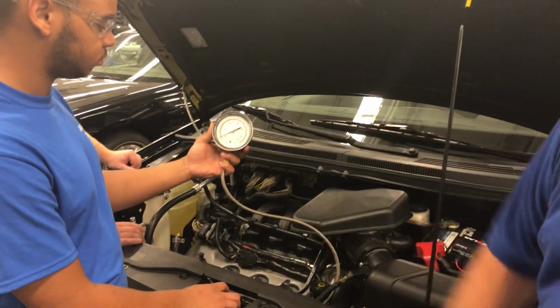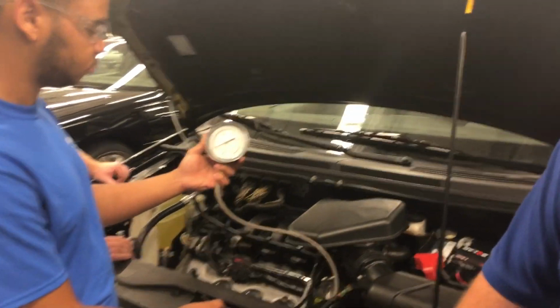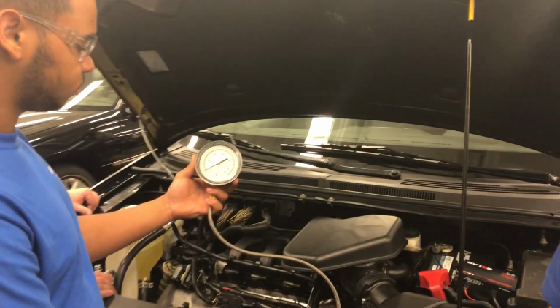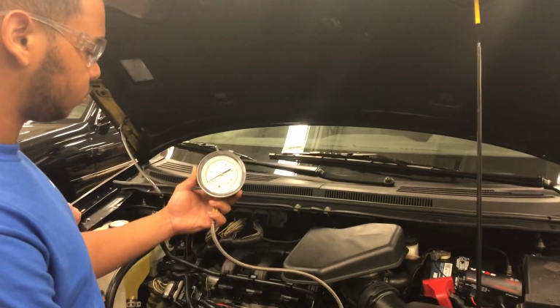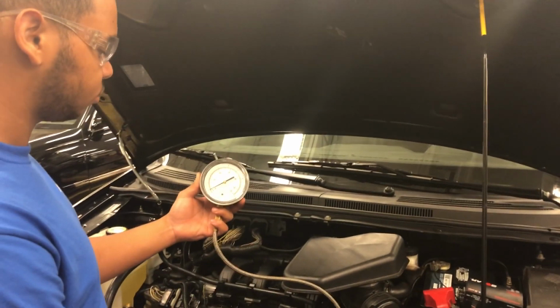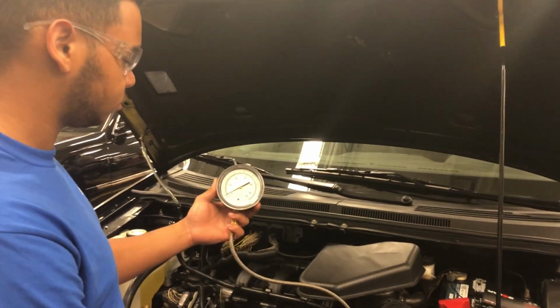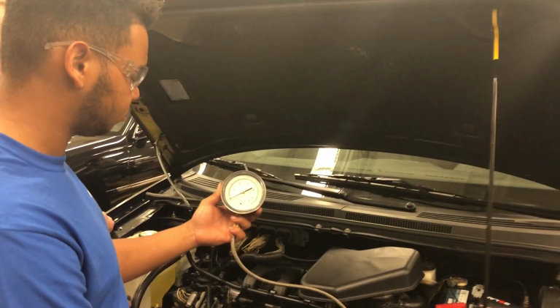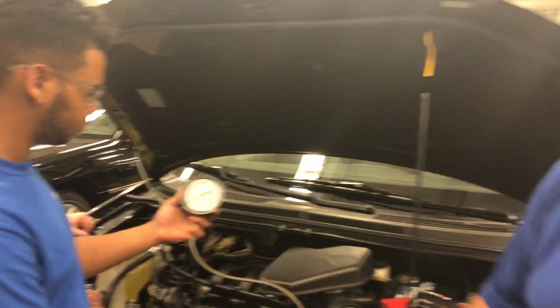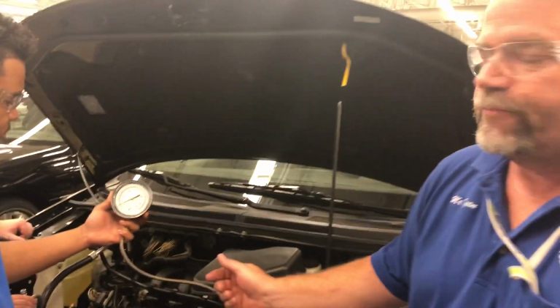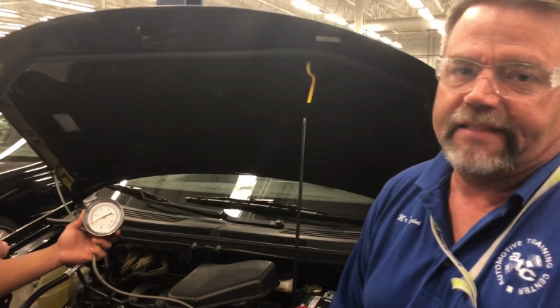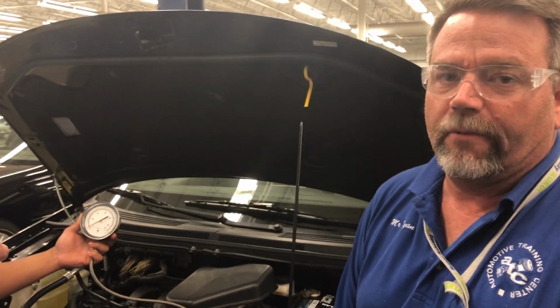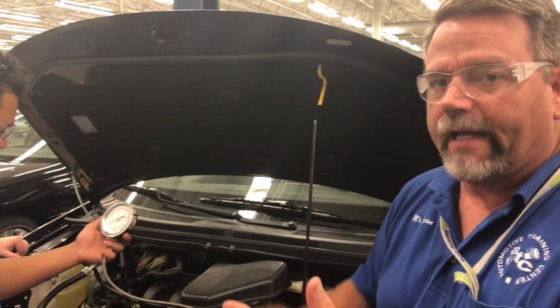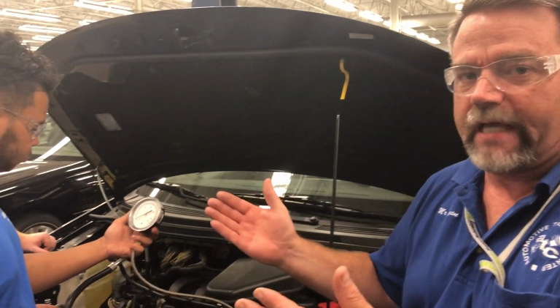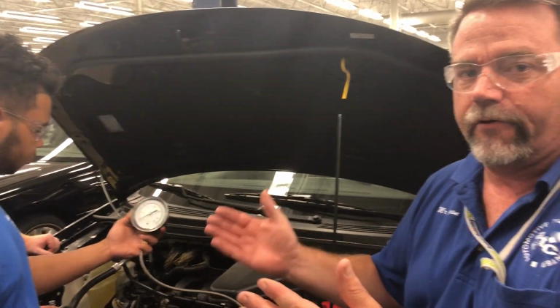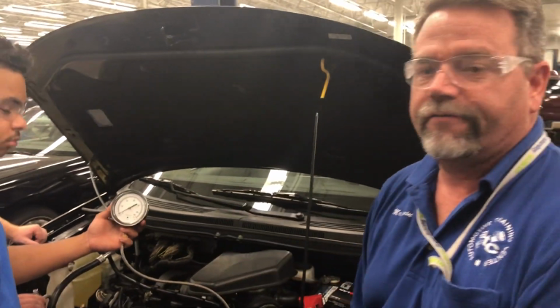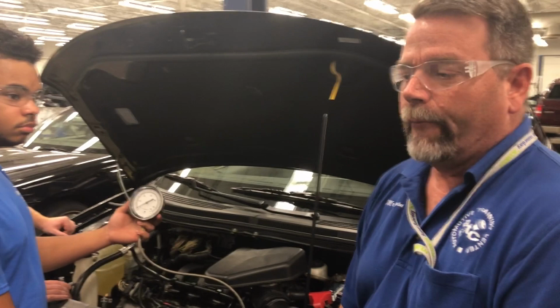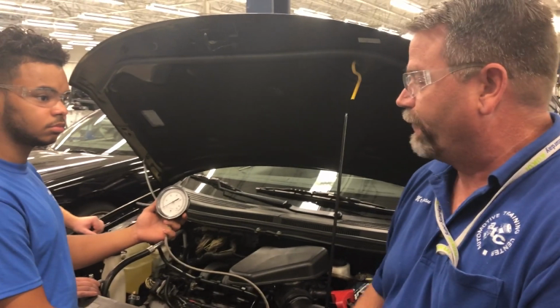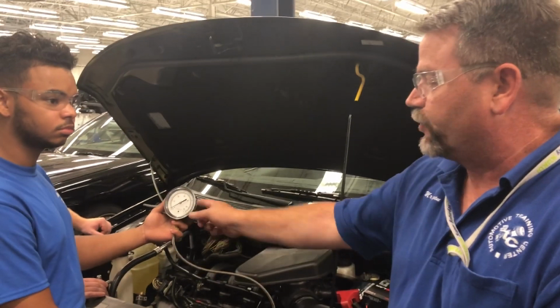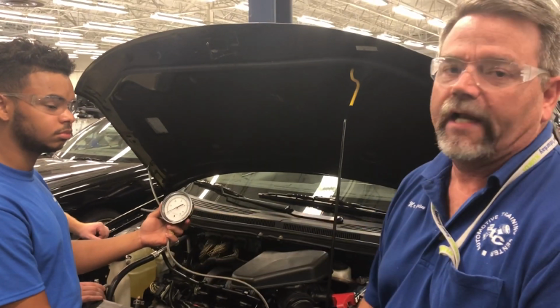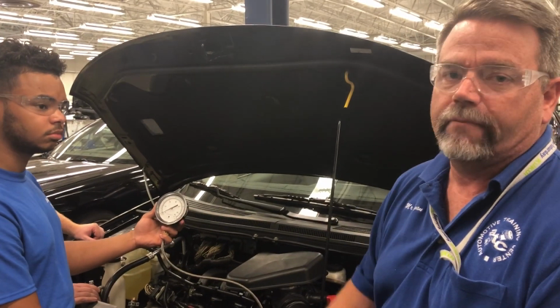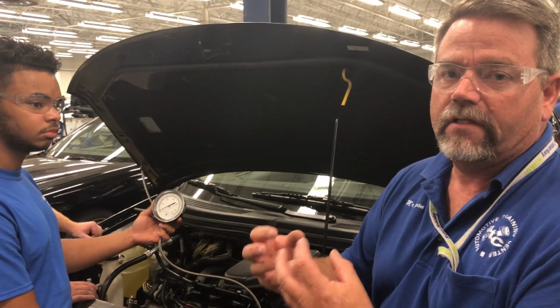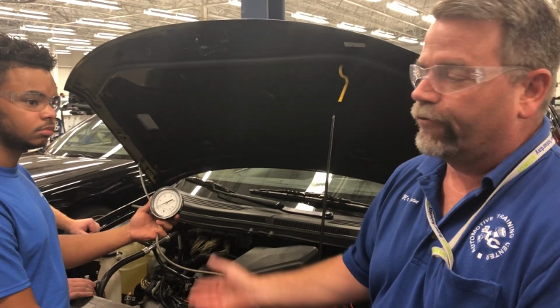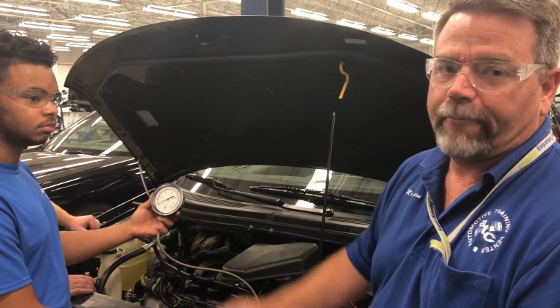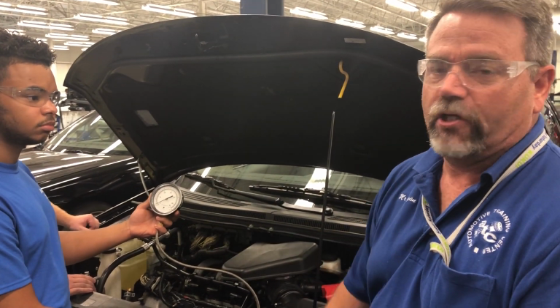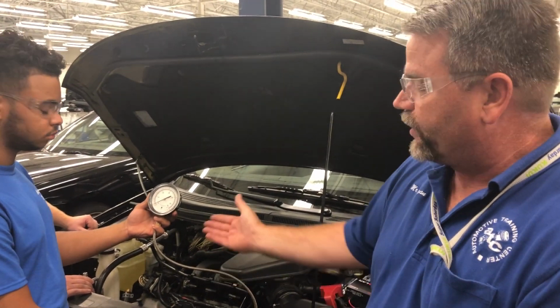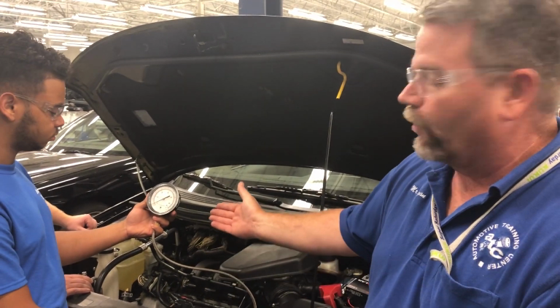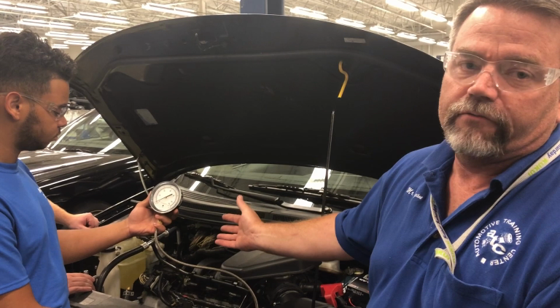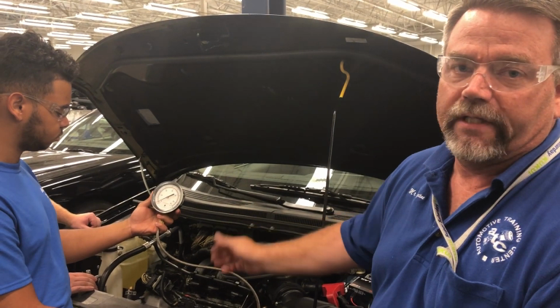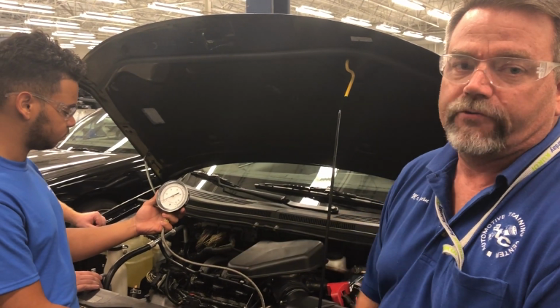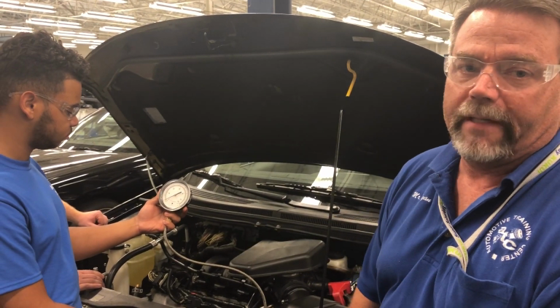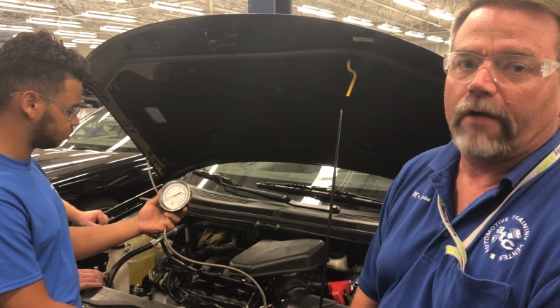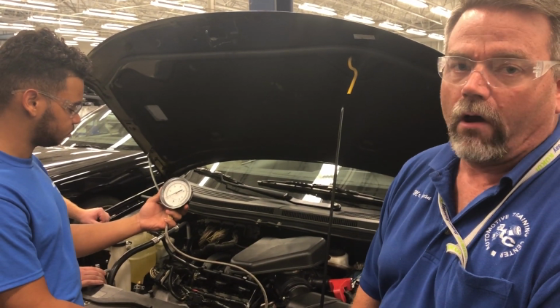This is just one way that you can tell whether or not your cat converter is clogged. Another way you can do it is by taking the temperature before and after the cat converter itself. What you're looking for is to make sure that the honeycomb isn't melted and creating a back pressure issue, which in turn will cause driveability concerns or may make the car not run at all.